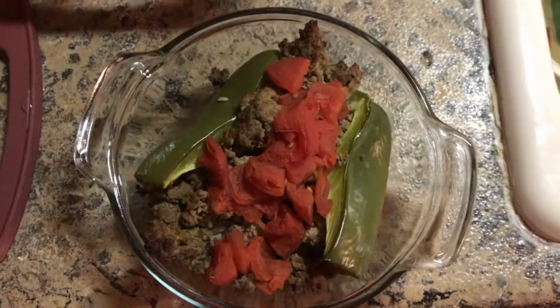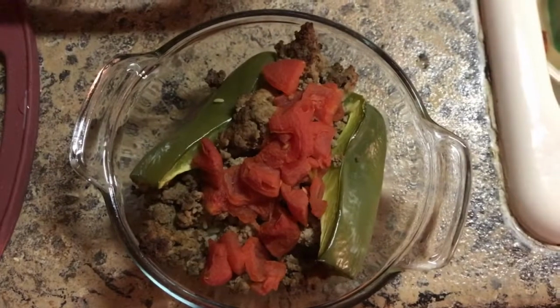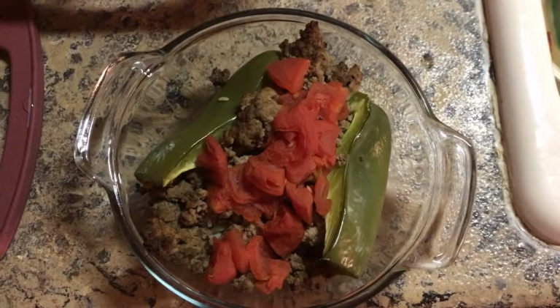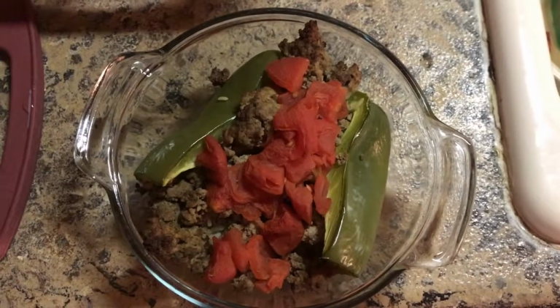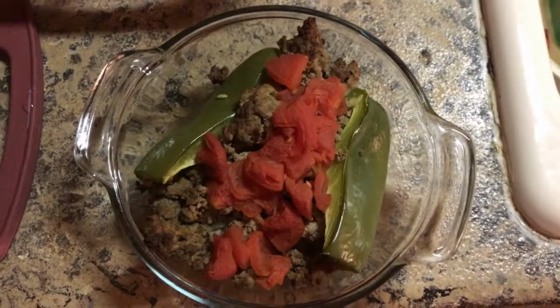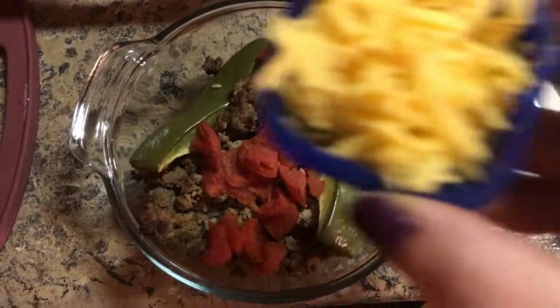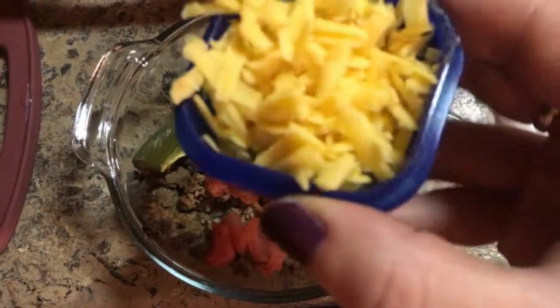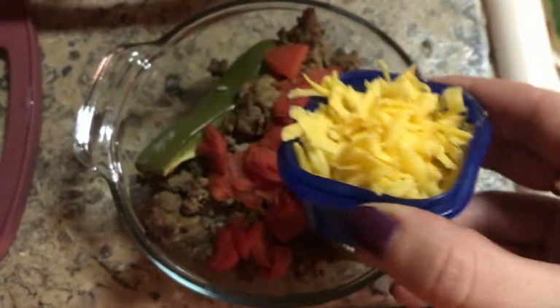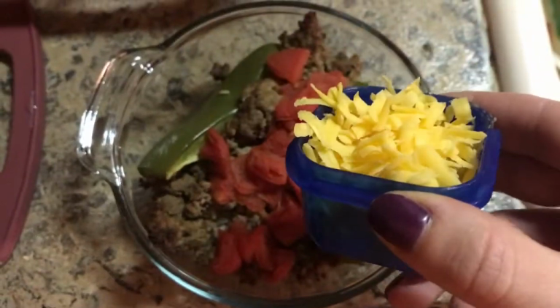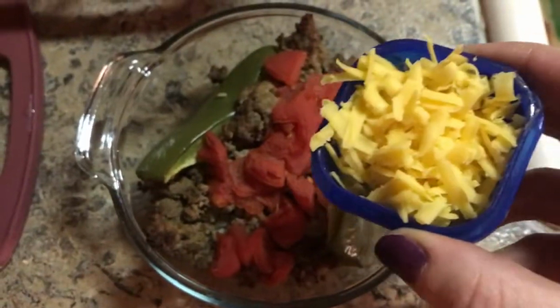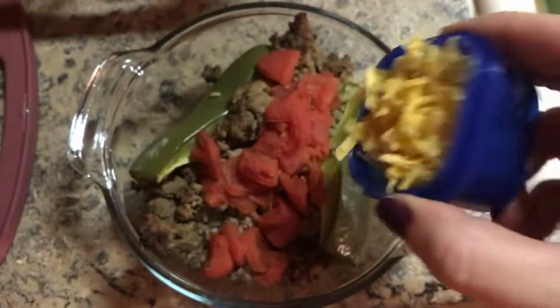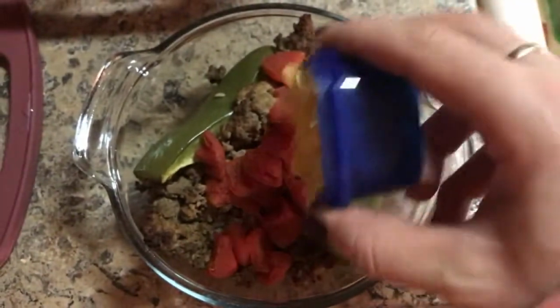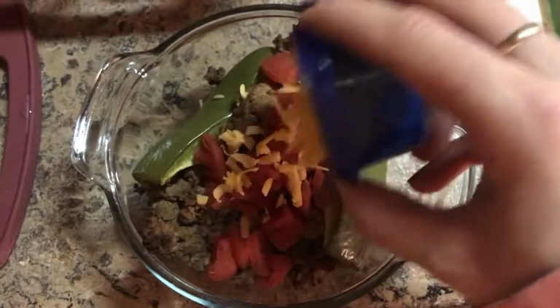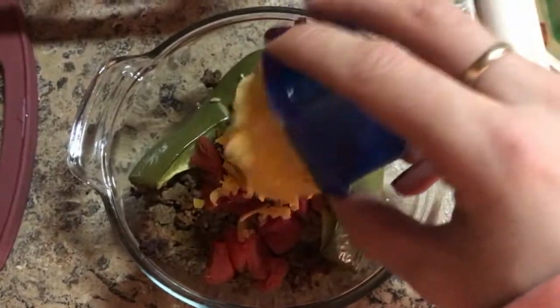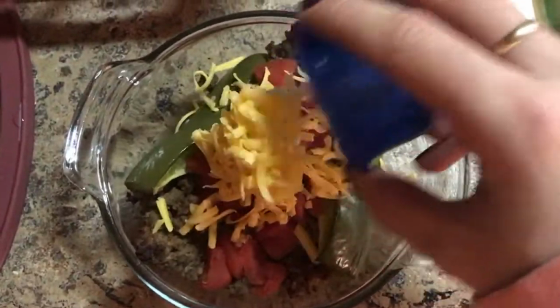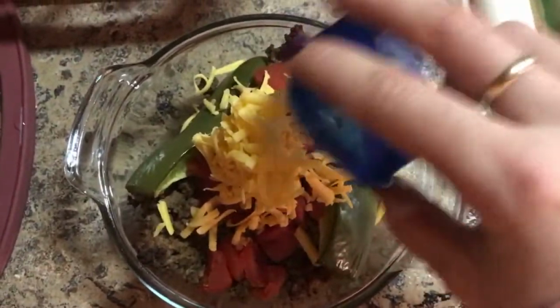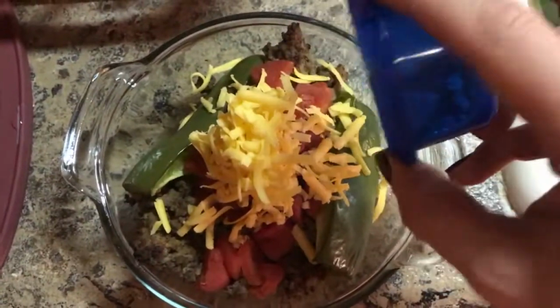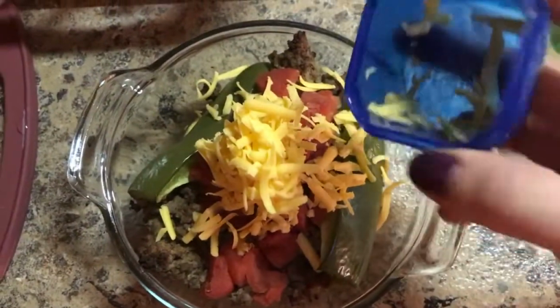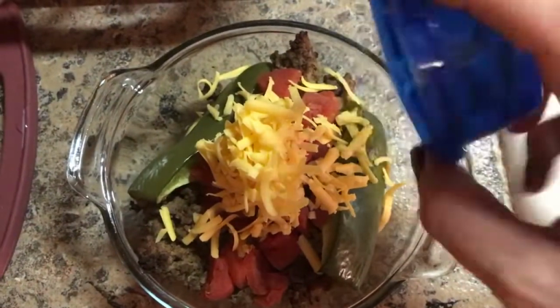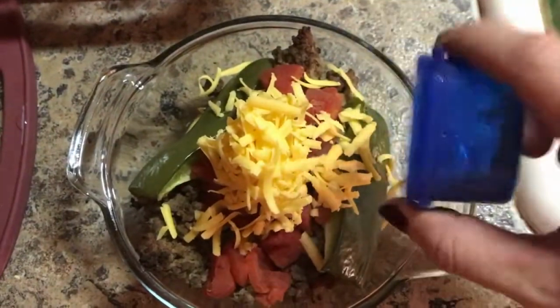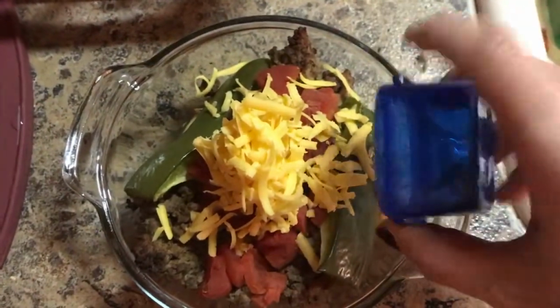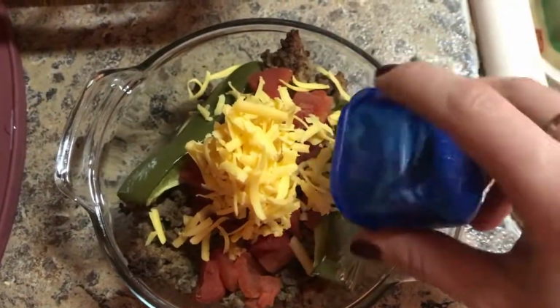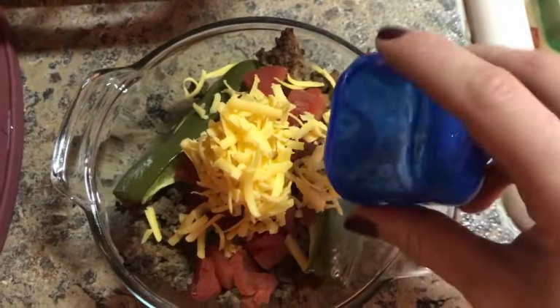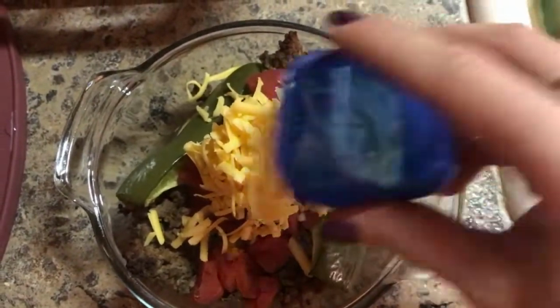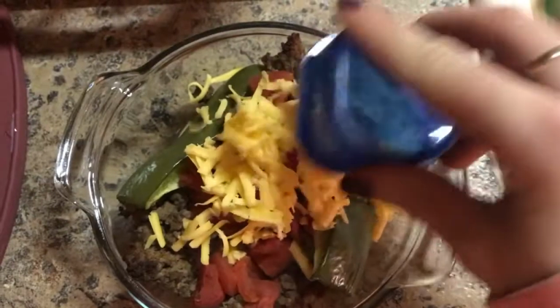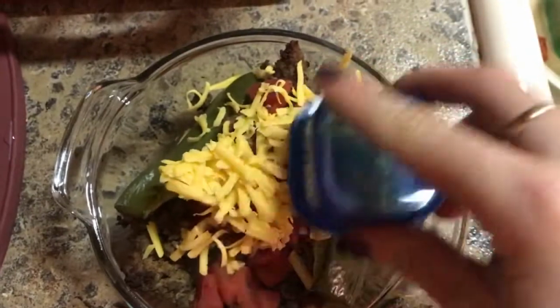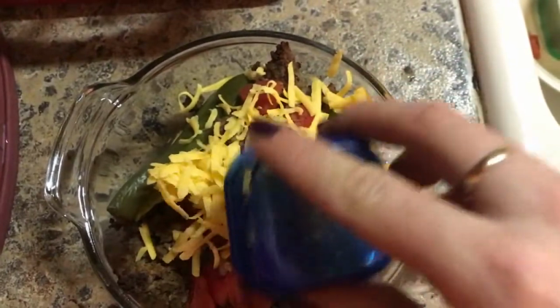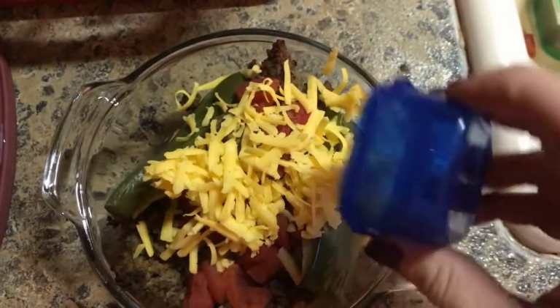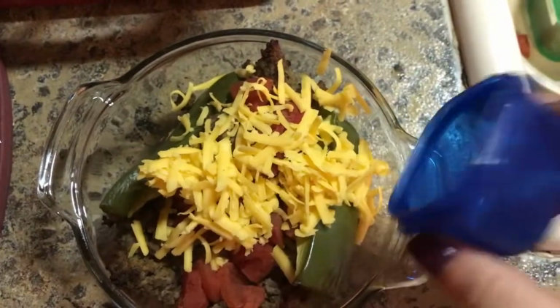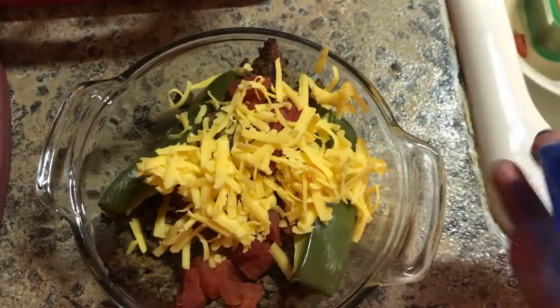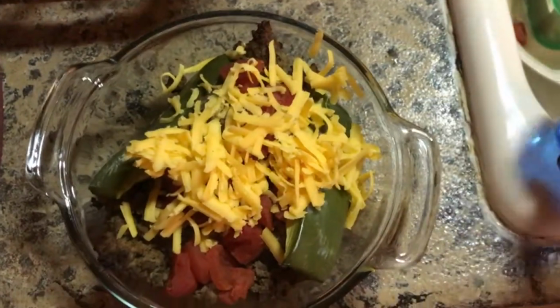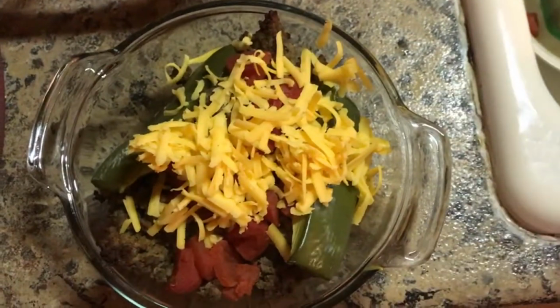I popped it in the oven at 350 for about 20 minutes, and then I had a blue container left. So I added some cheddar cheese to the top of it once it was cooked. You can pop it back in for like a minute or so just so it melts, and it was really good.